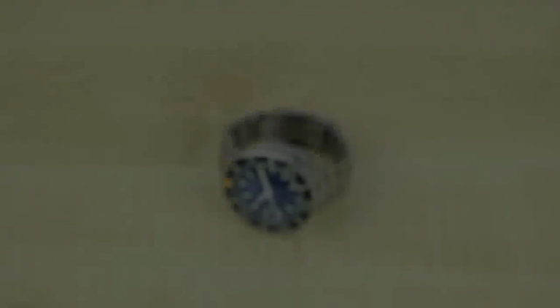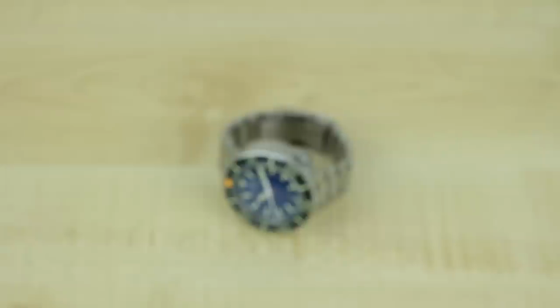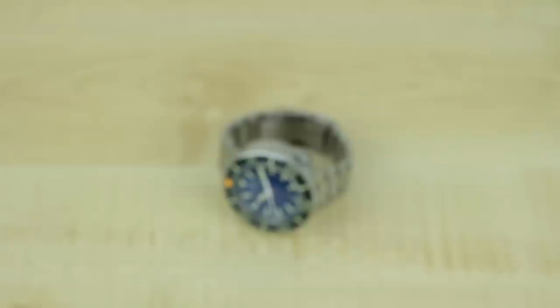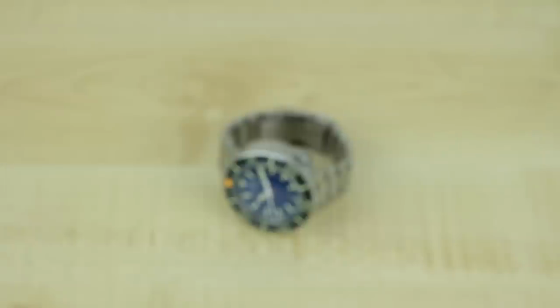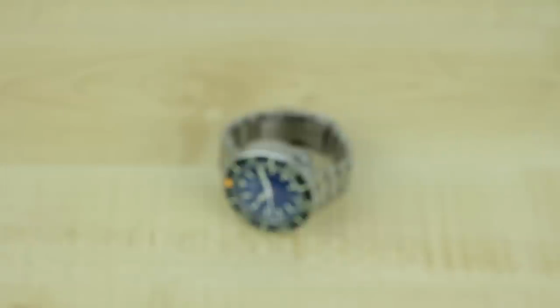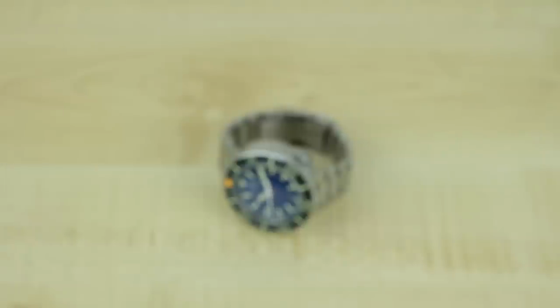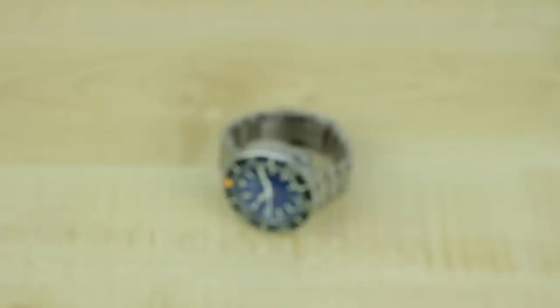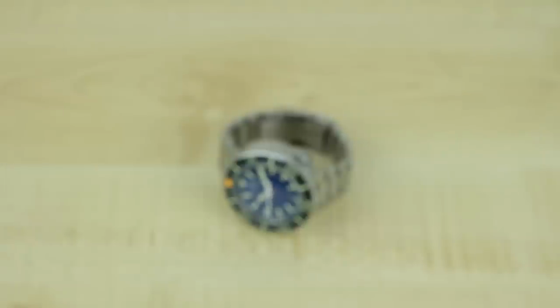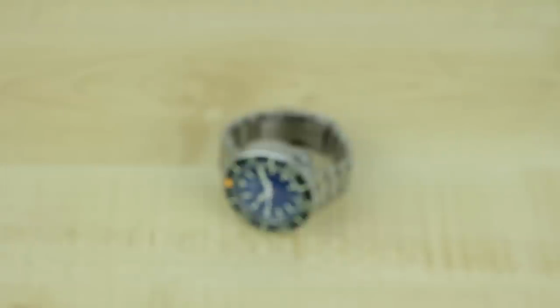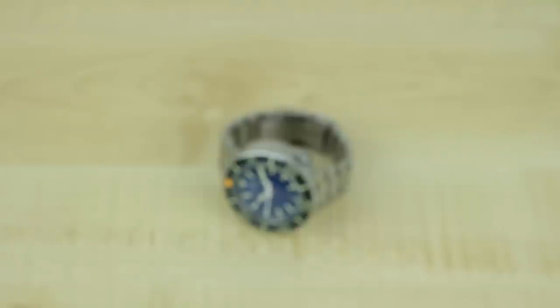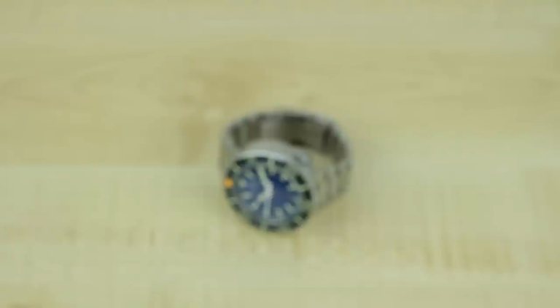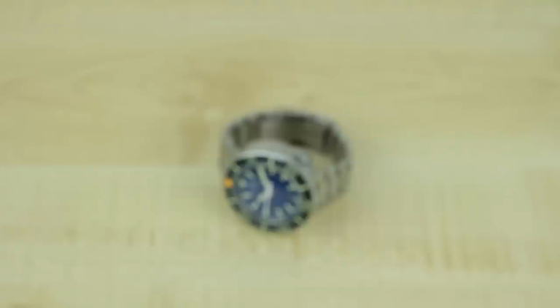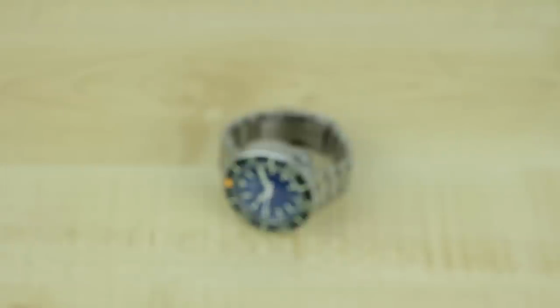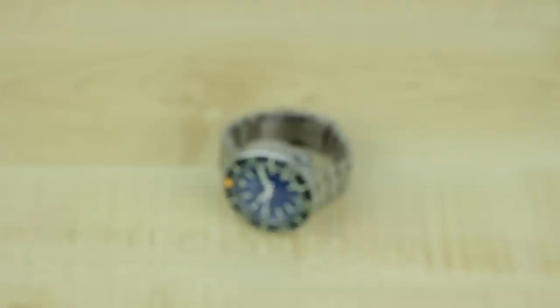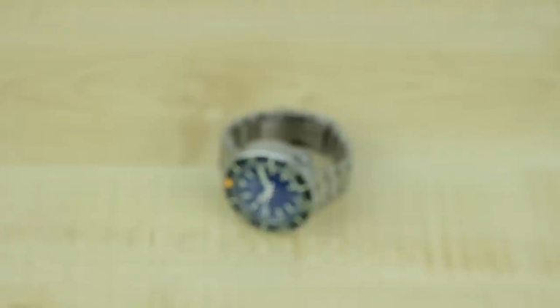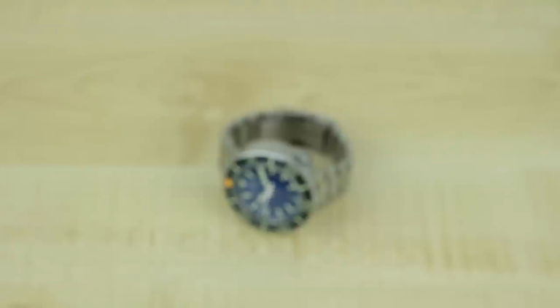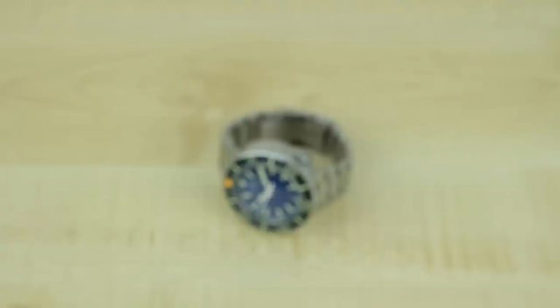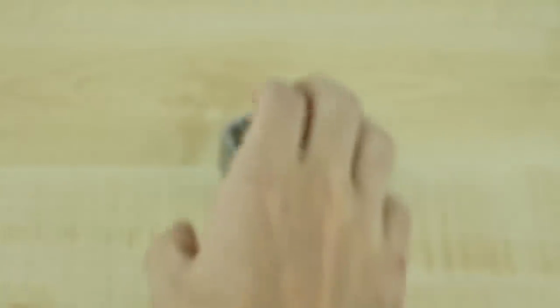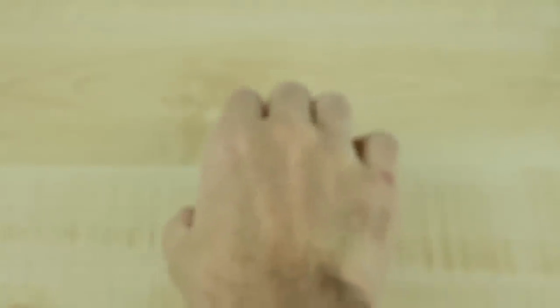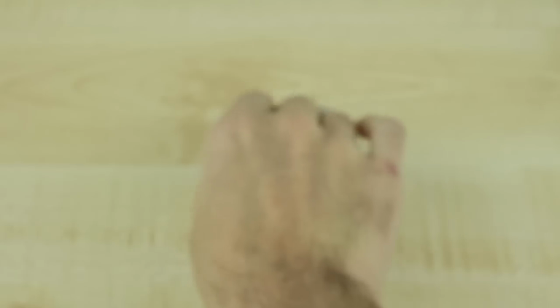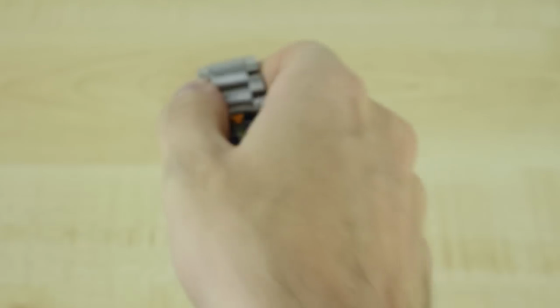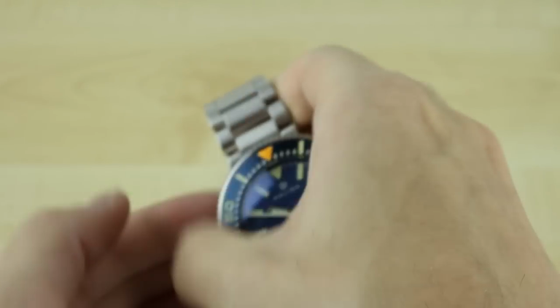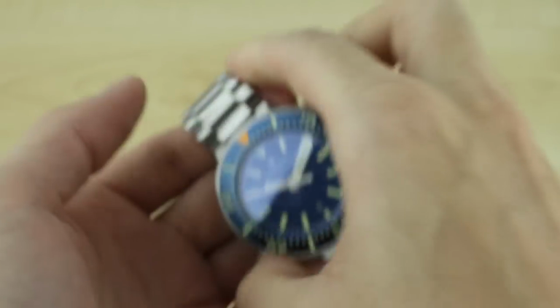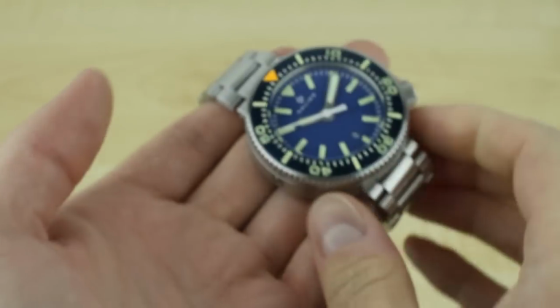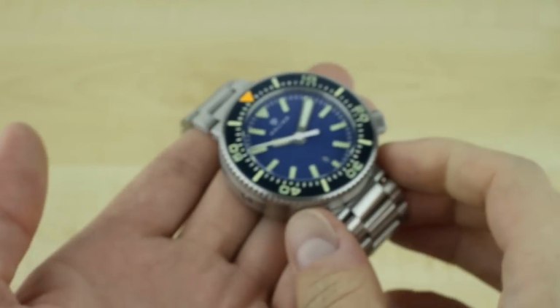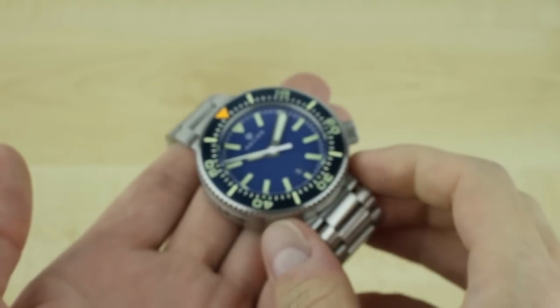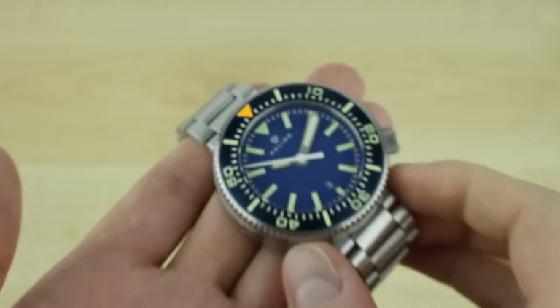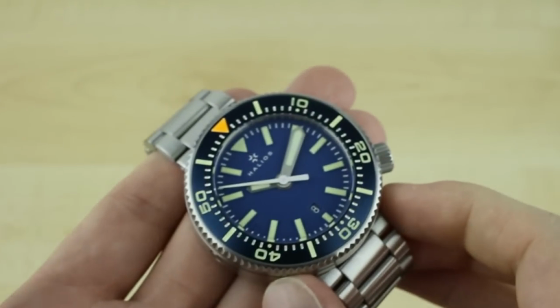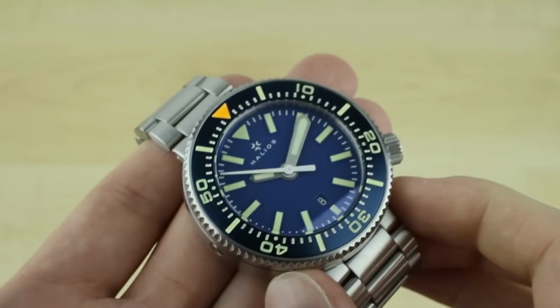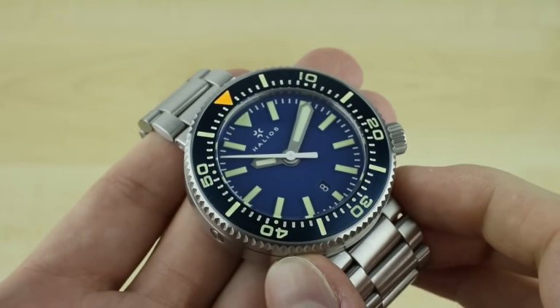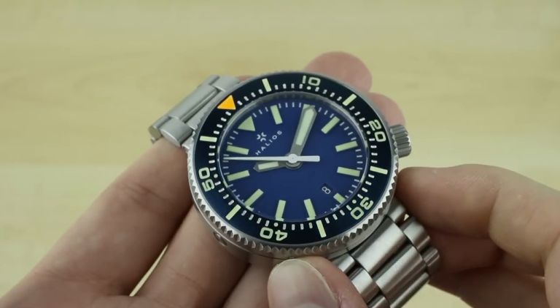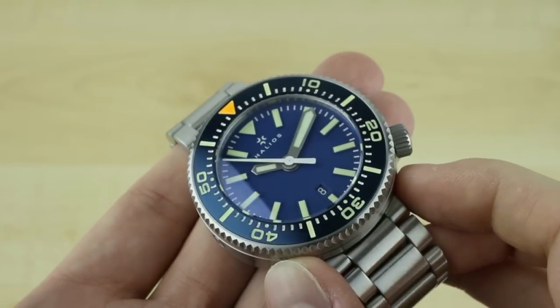Hi everyone, welcome to another one of my video reviews for blog2watch.com. My name is James Stacy and today we're taking a look at the Halios 1000 meter diver, commonly referred to as the puck.